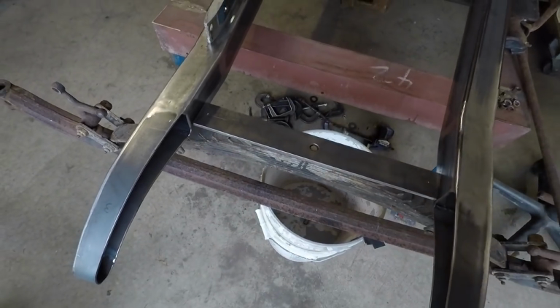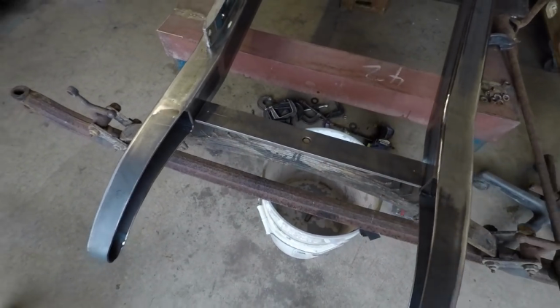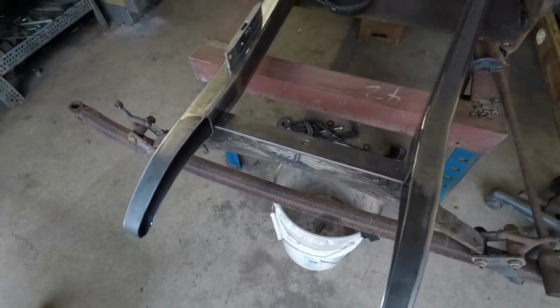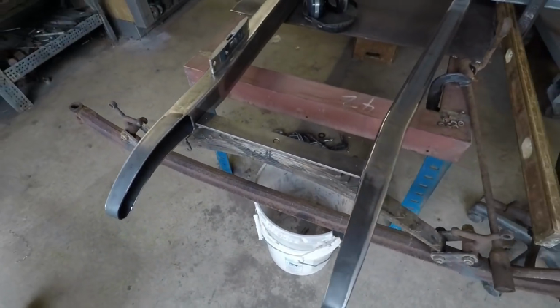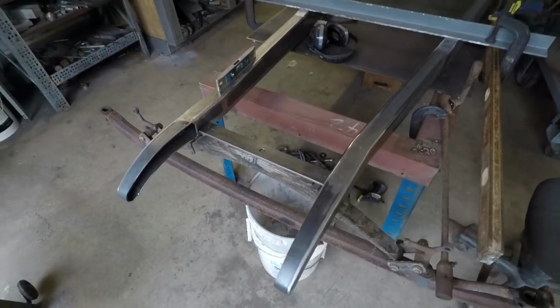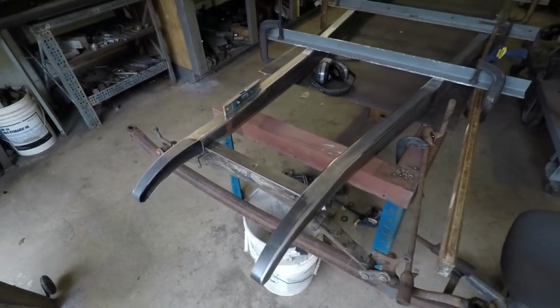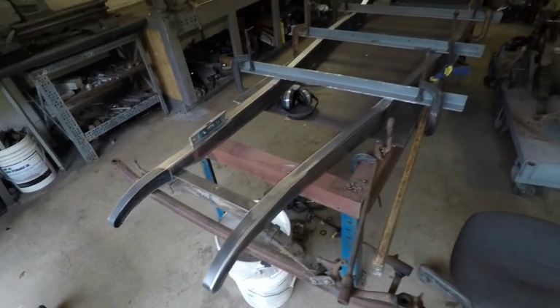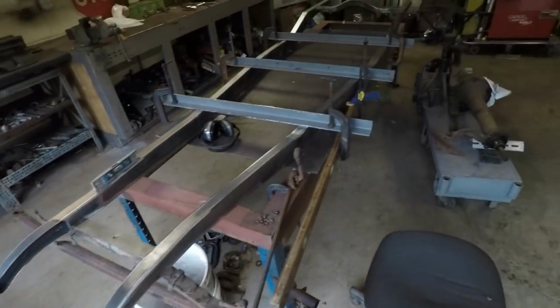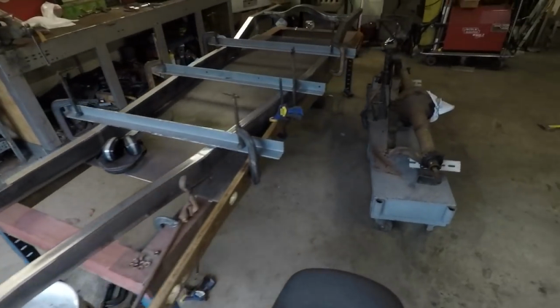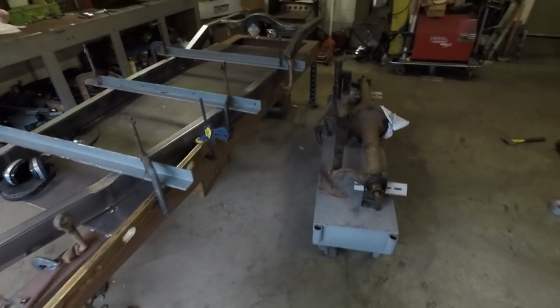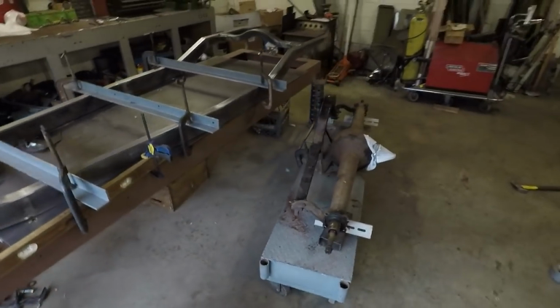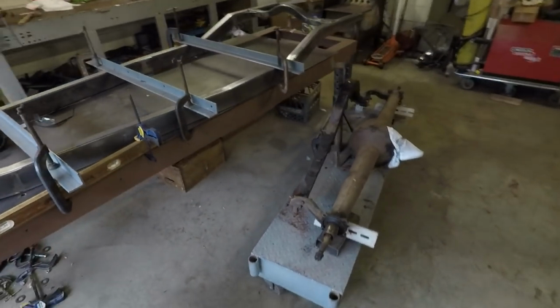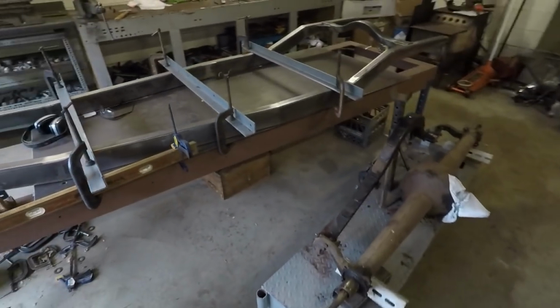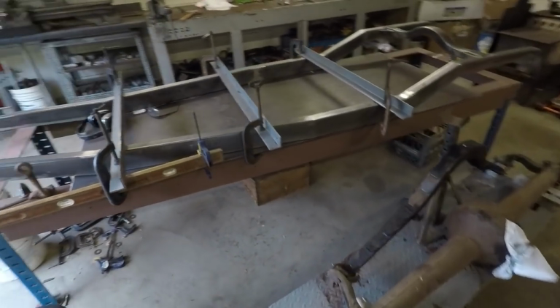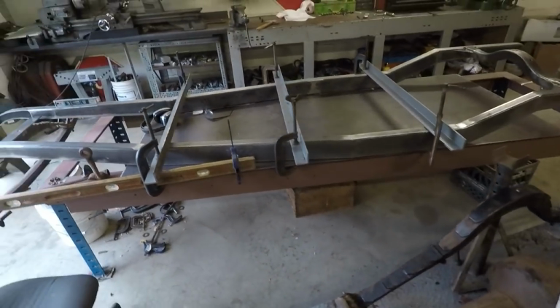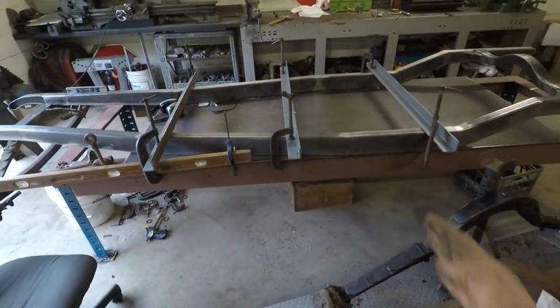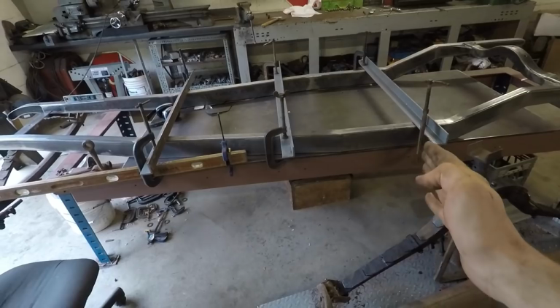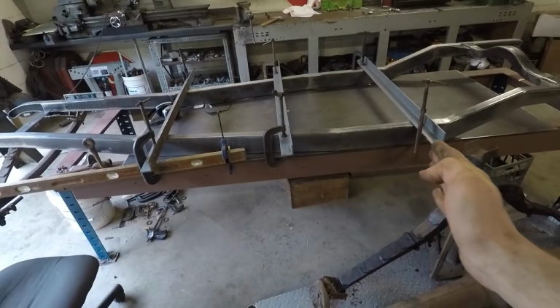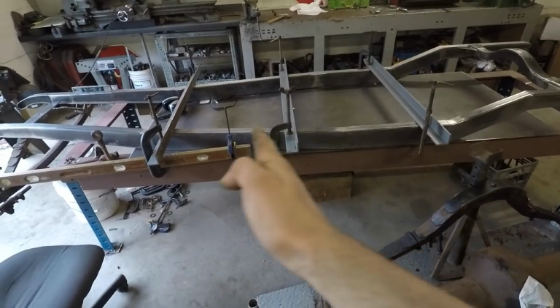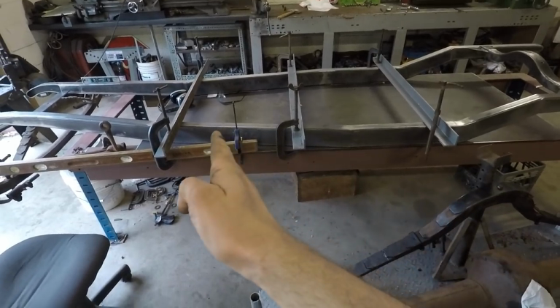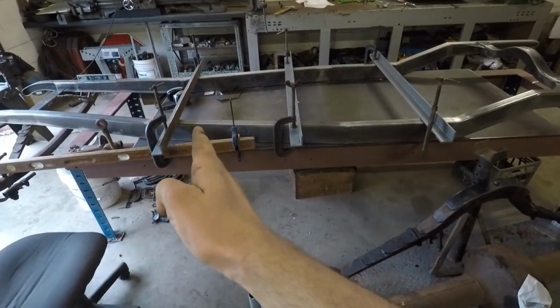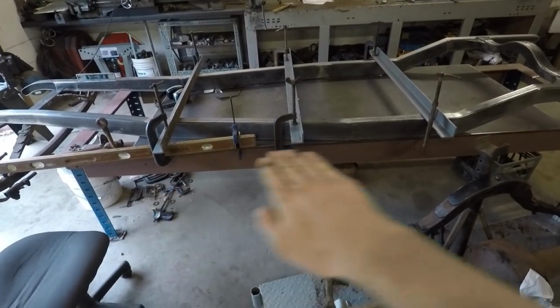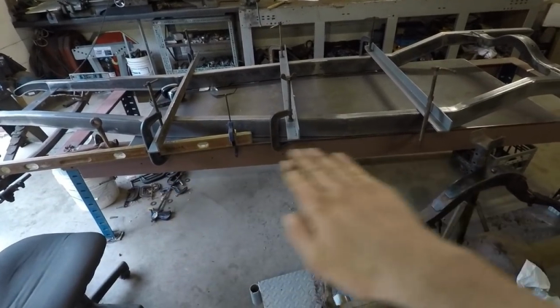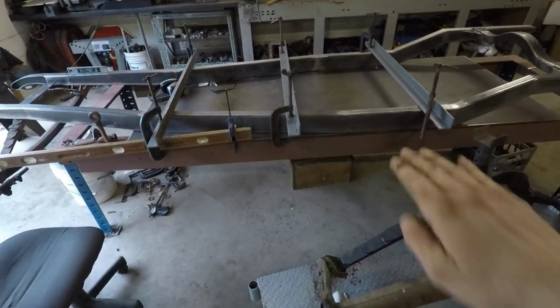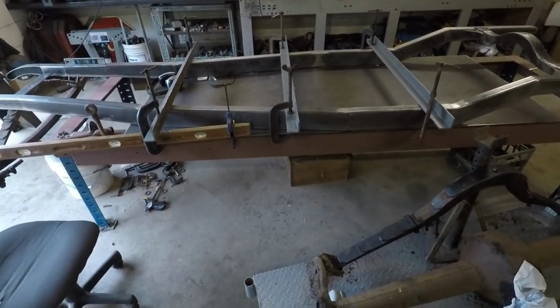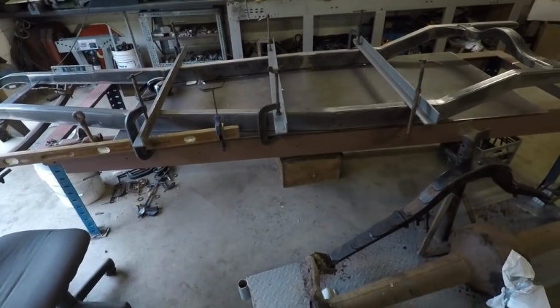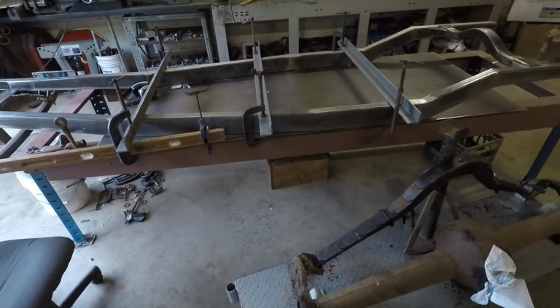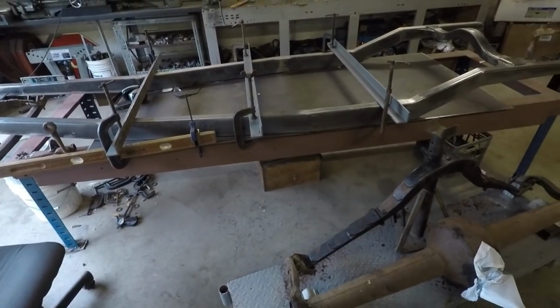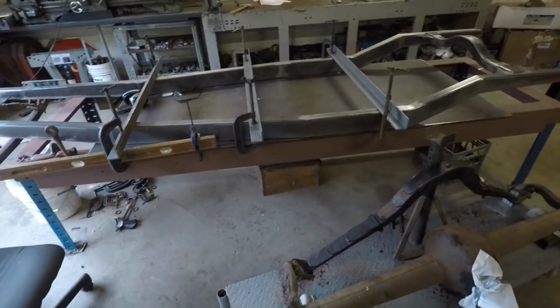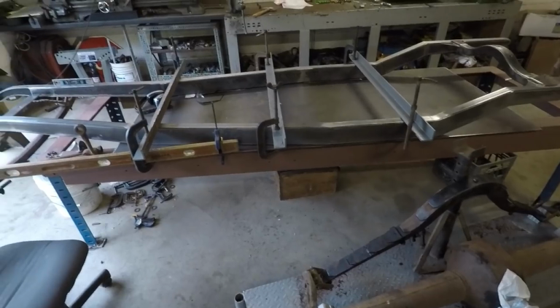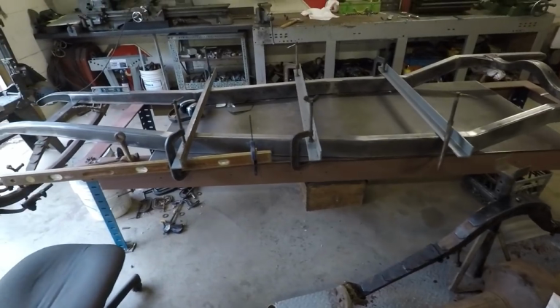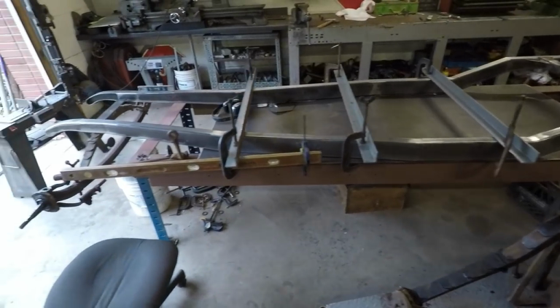And I think that'll give me a similar height in the front. Because what I want is to have the center section of the frame here — from there to there — to be as level as possible. That's the look I'm going for.